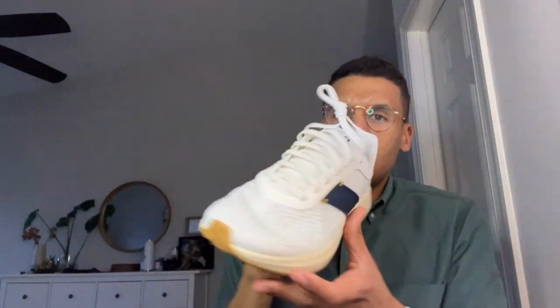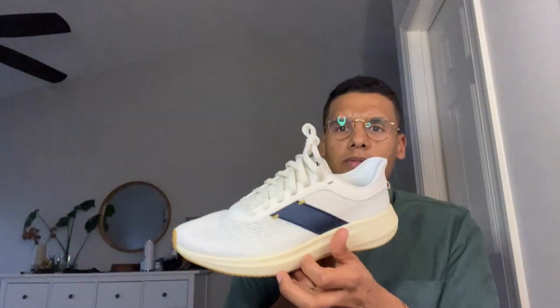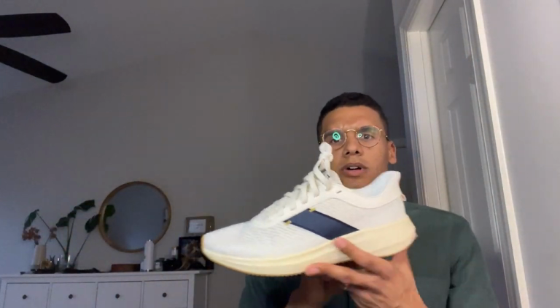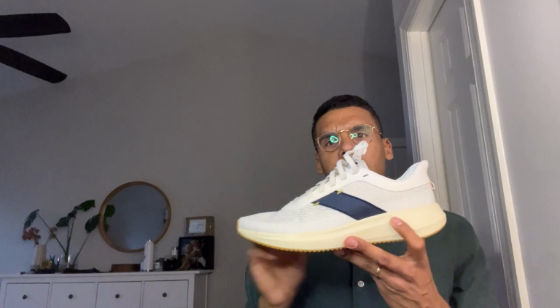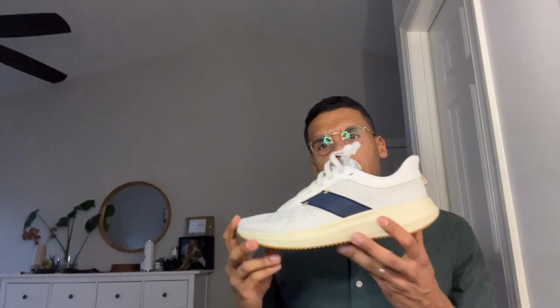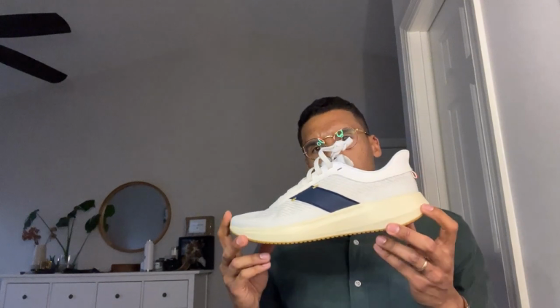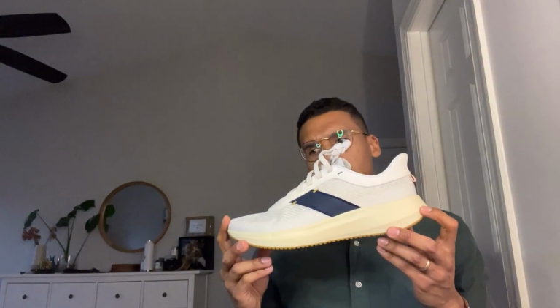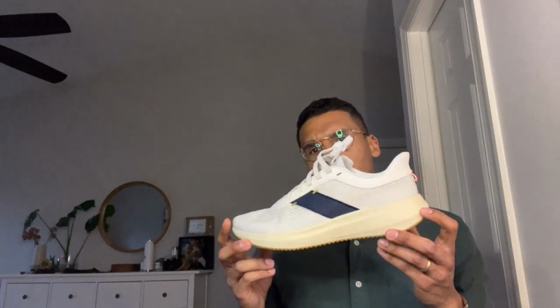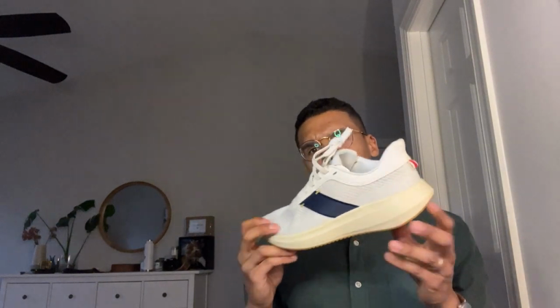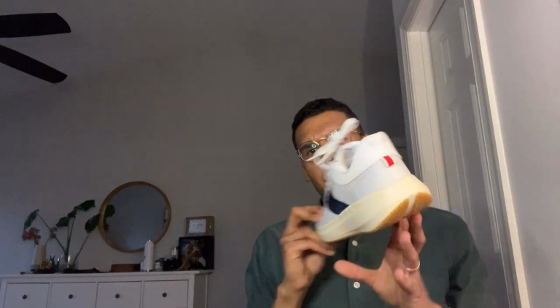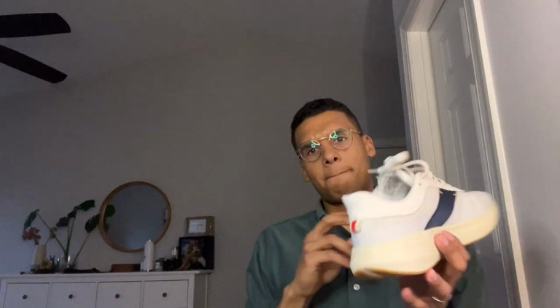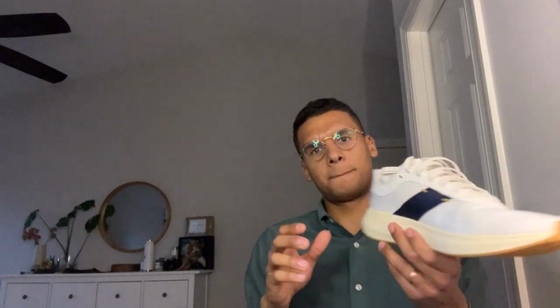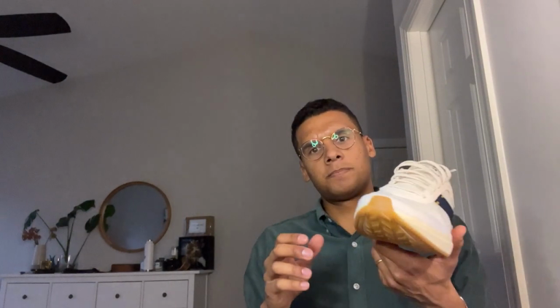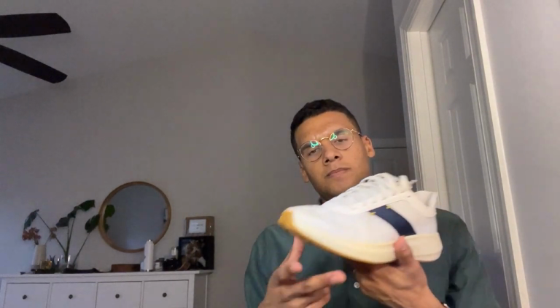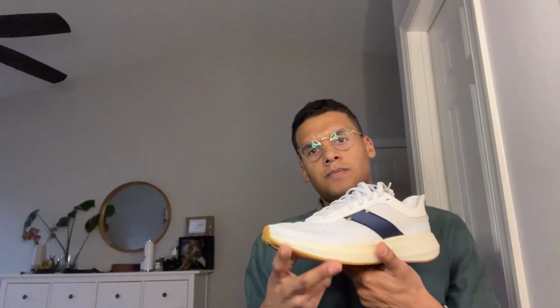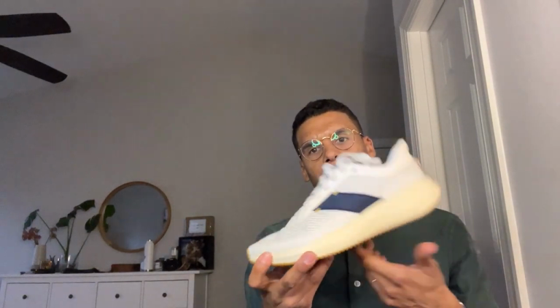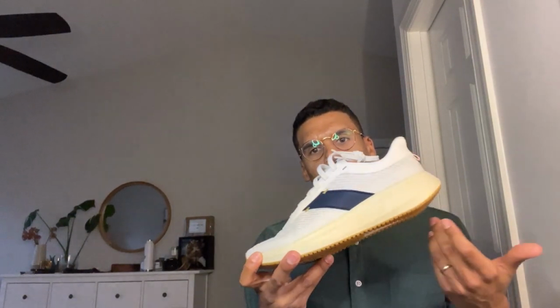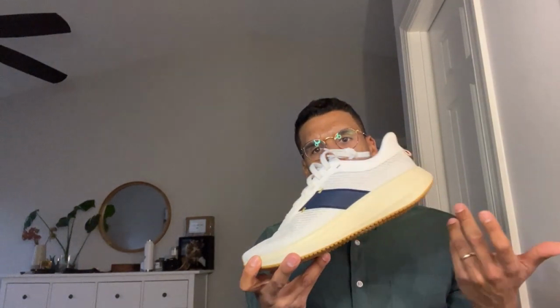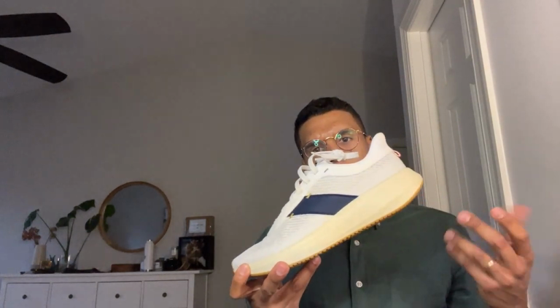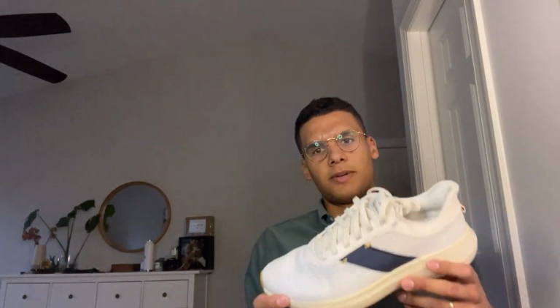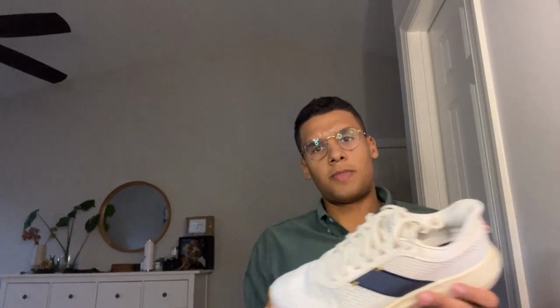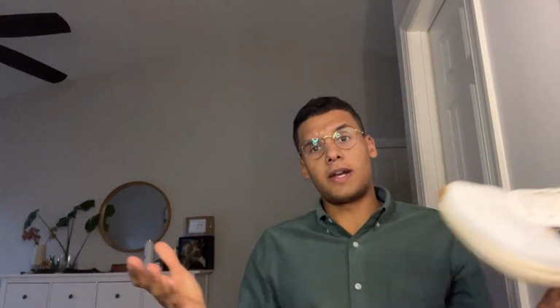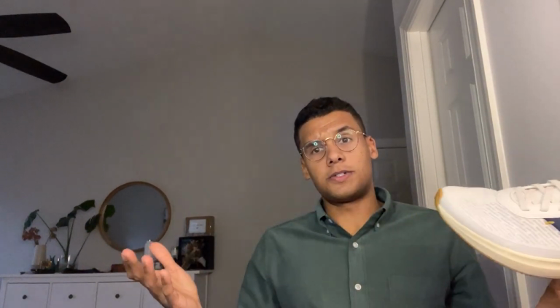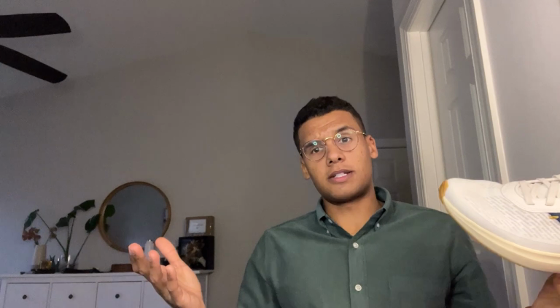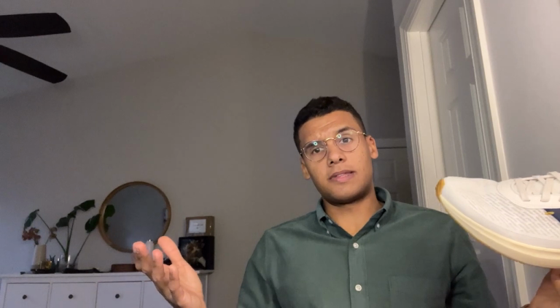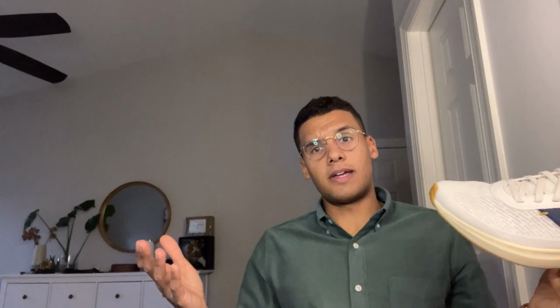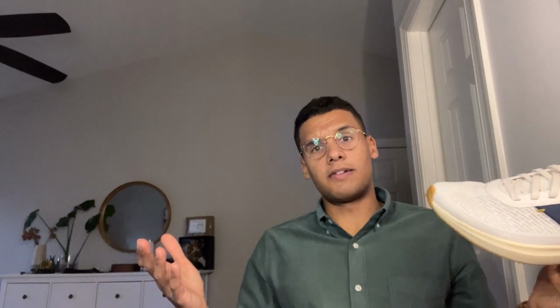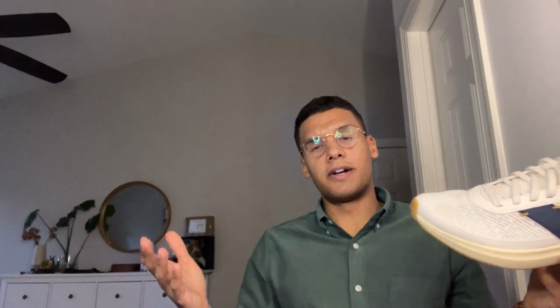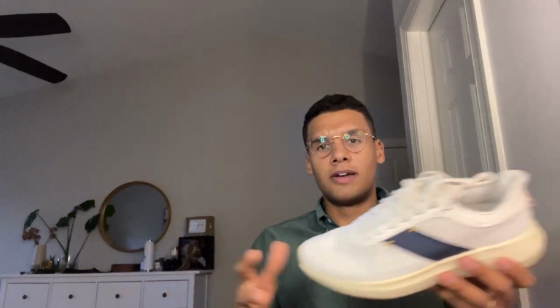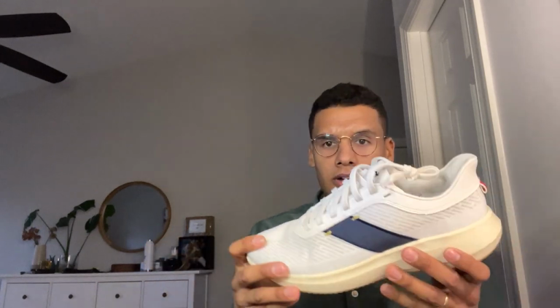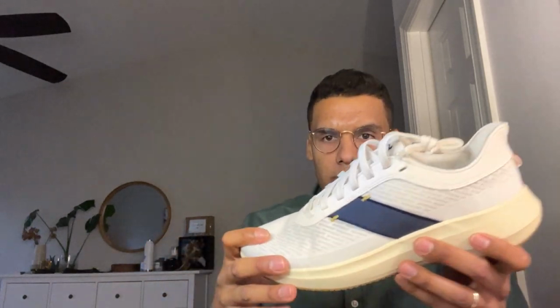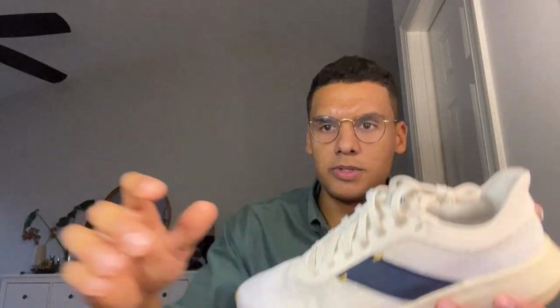Overall a clean colorway, and there you have it — that is the Tracksmith Elliott Runner. Hope you enjoyed.